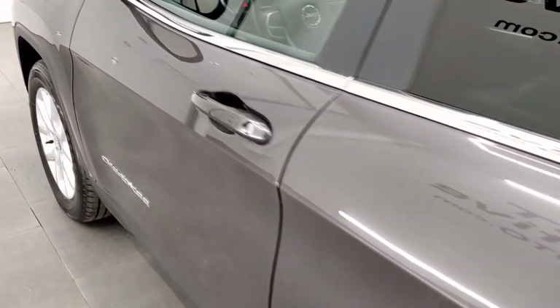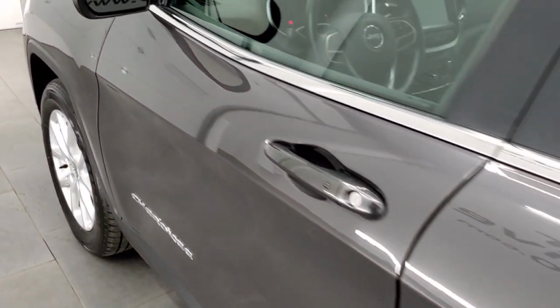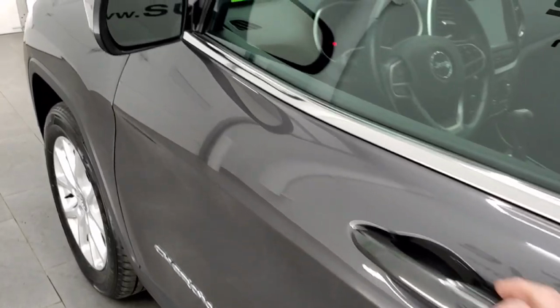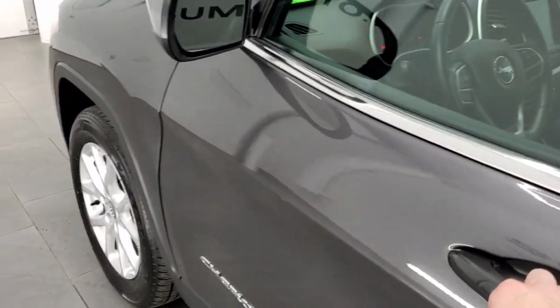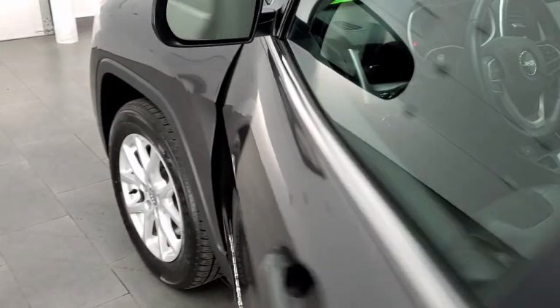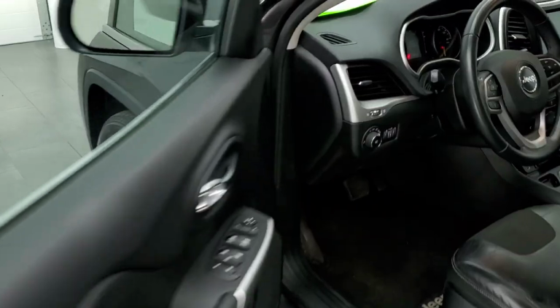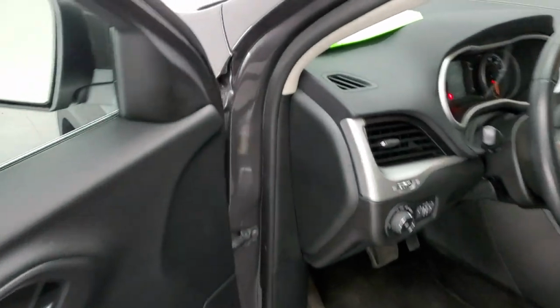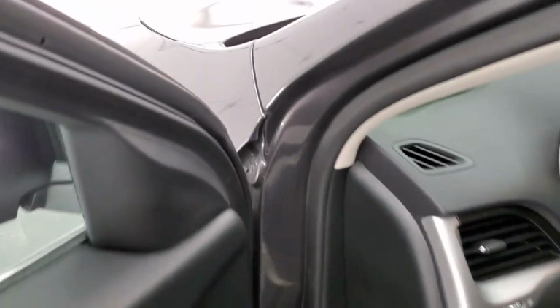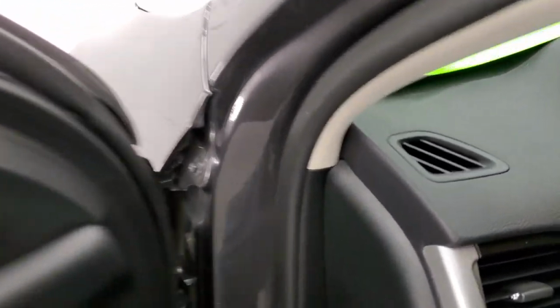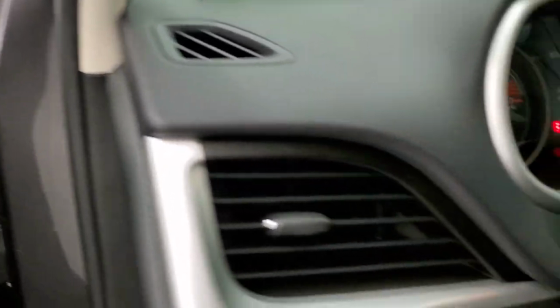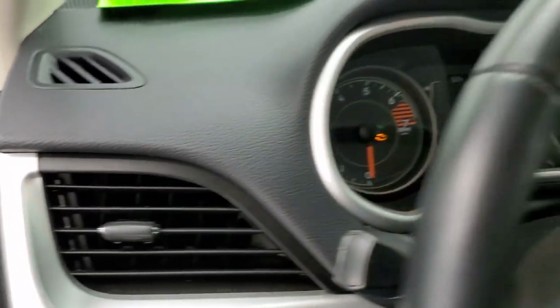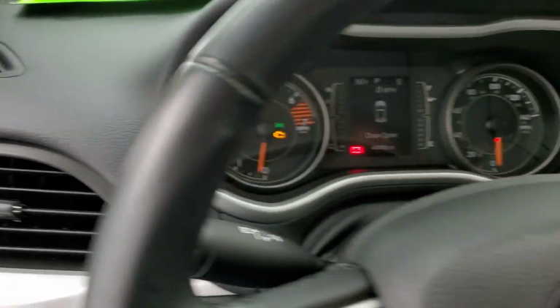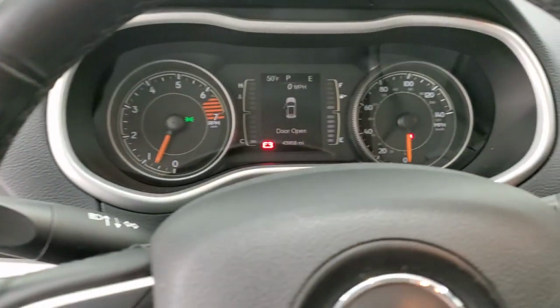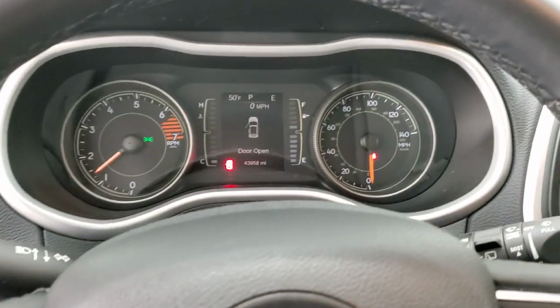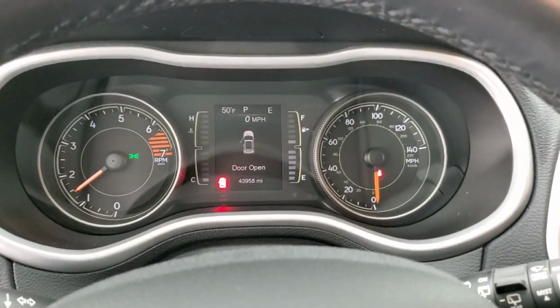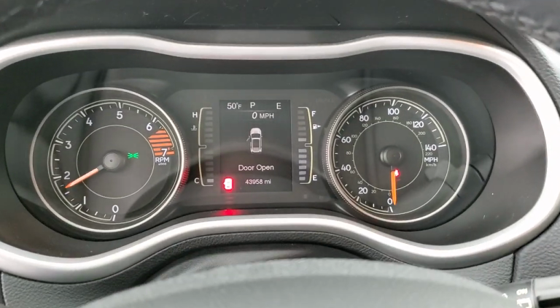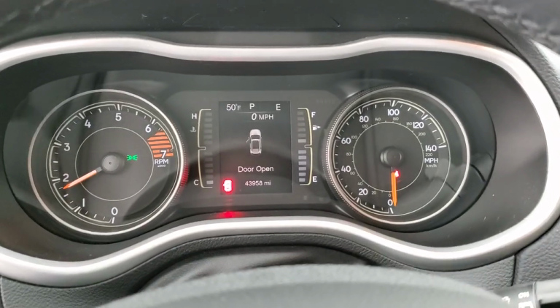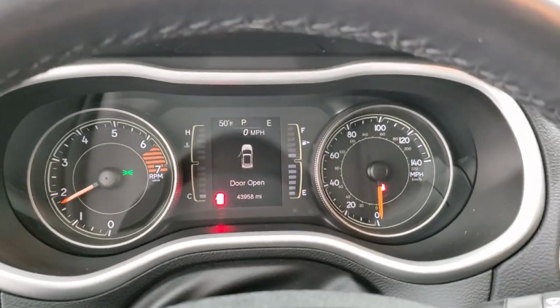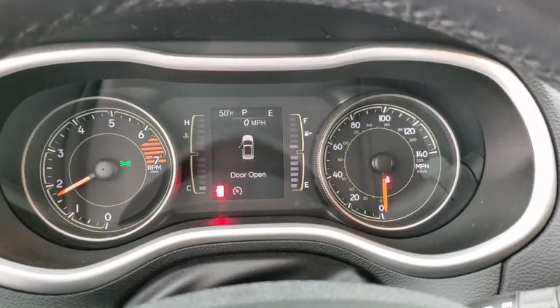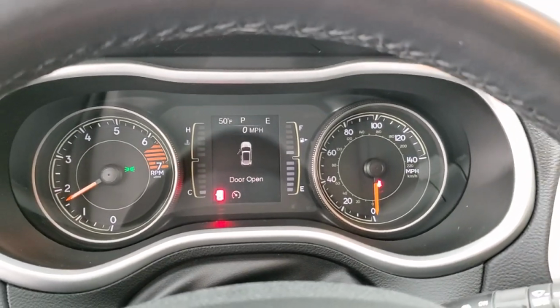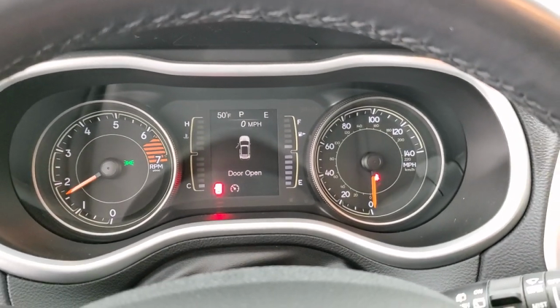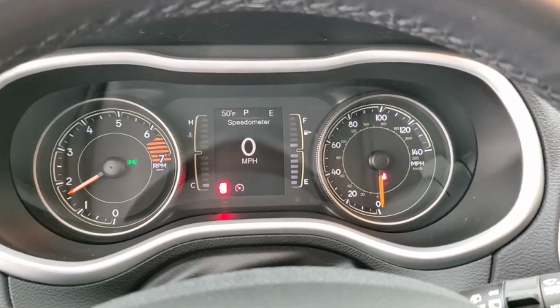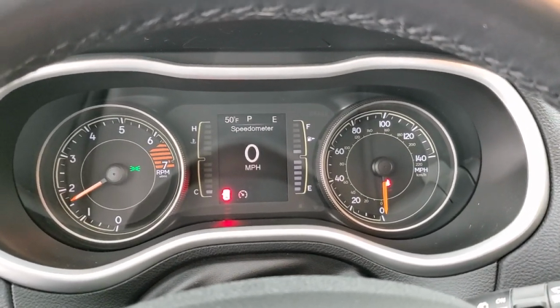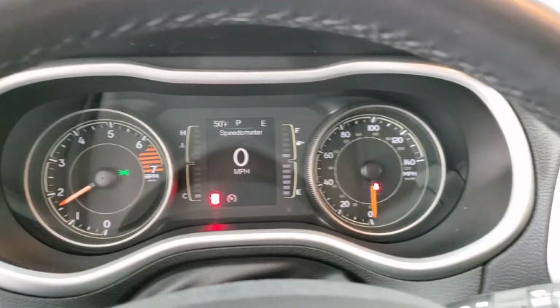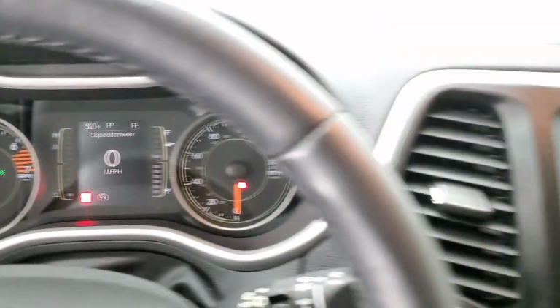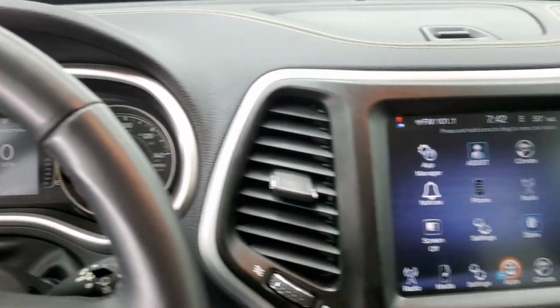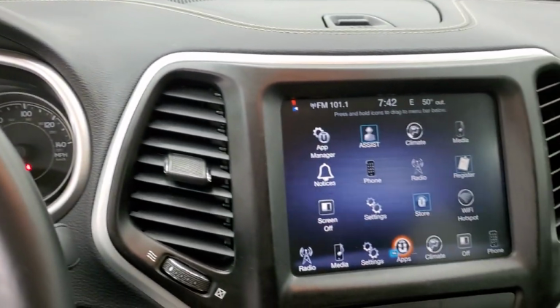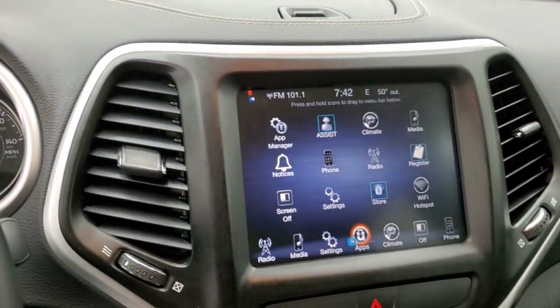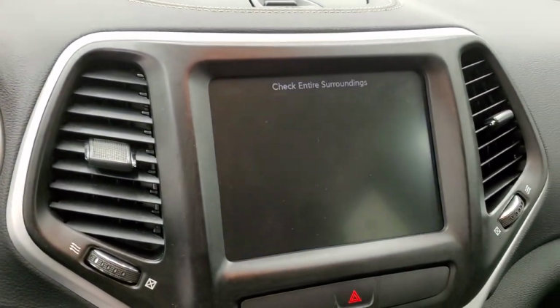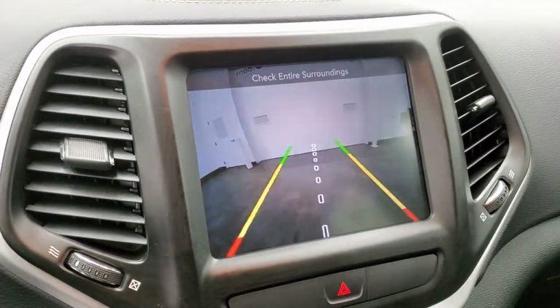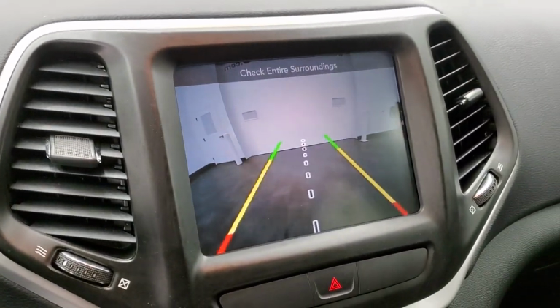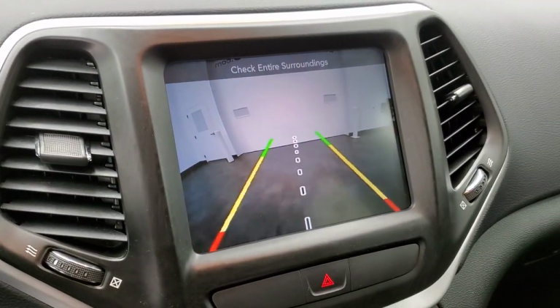We will start it up and then take a look under the hood. I also want to show you that backup camera. See there are no check engine lights or anything on there. And this is where your backup camera shows up.